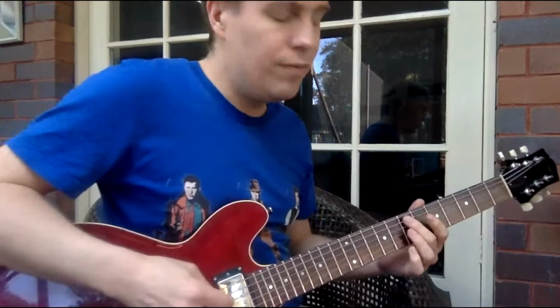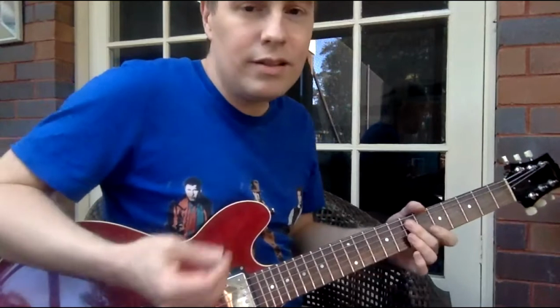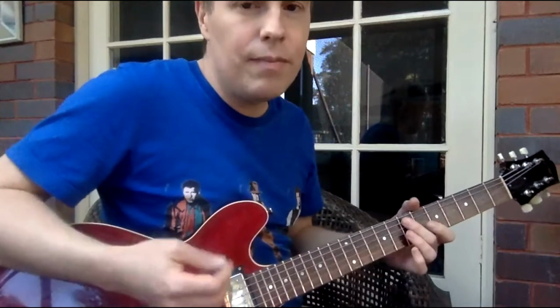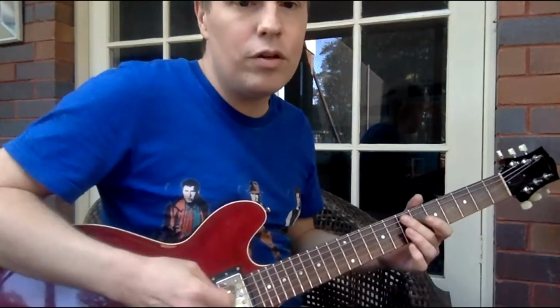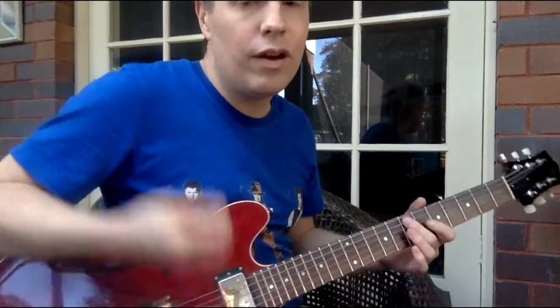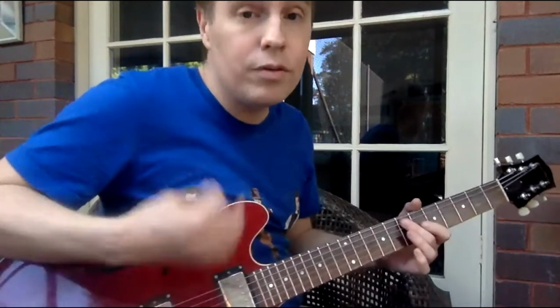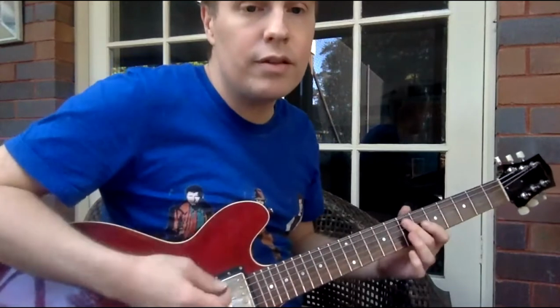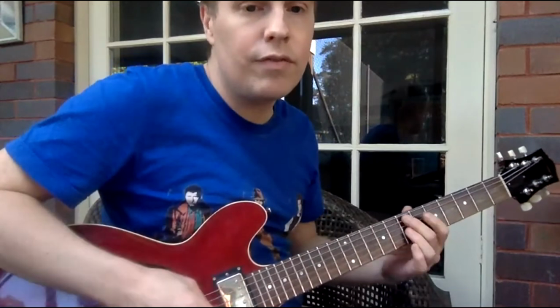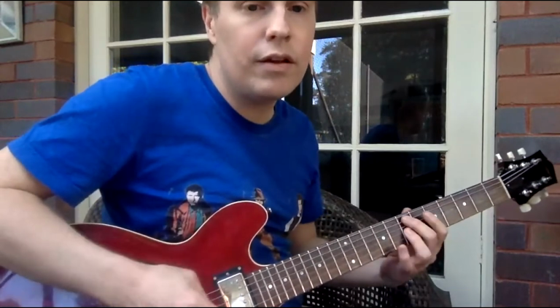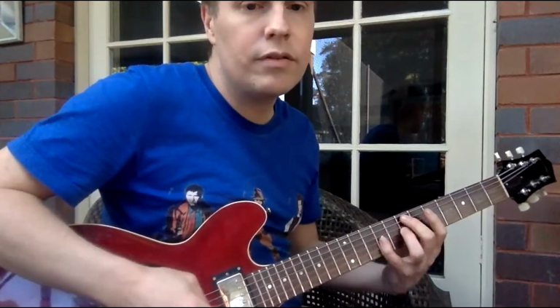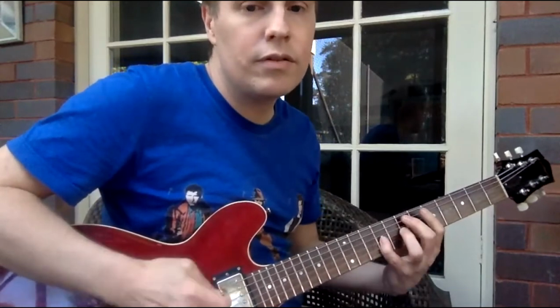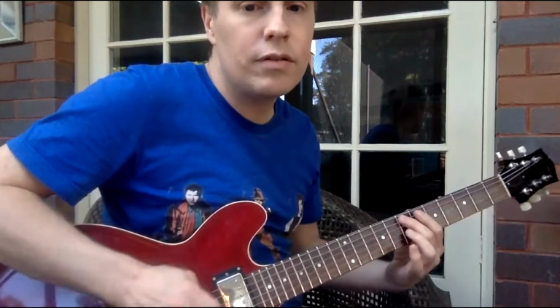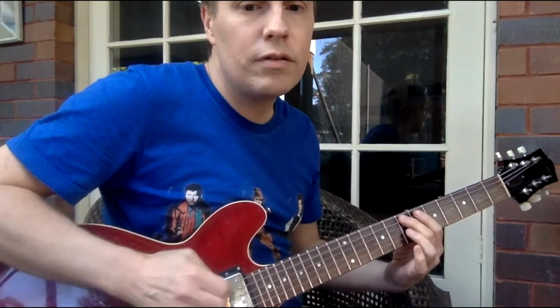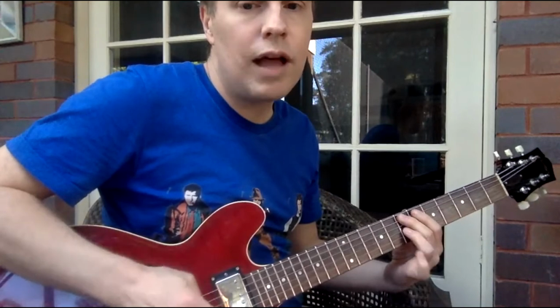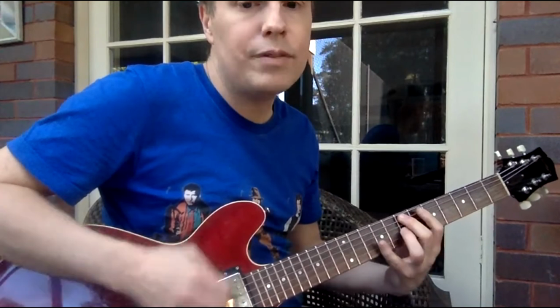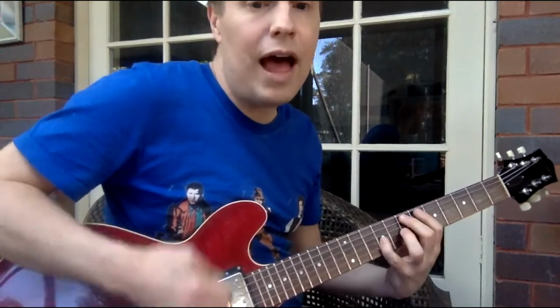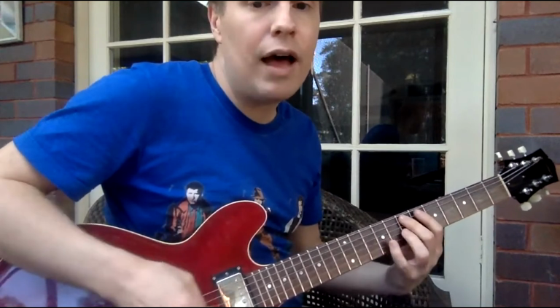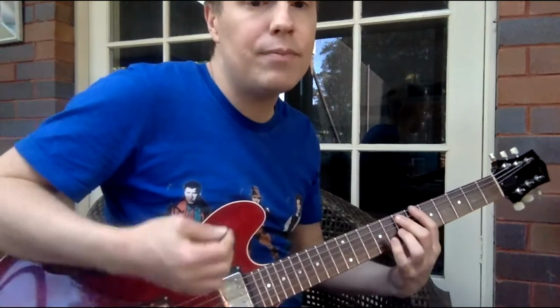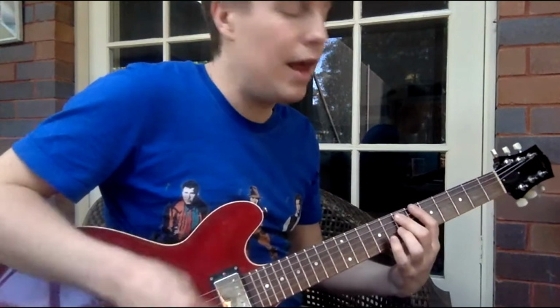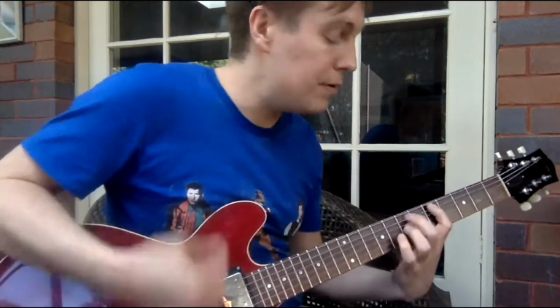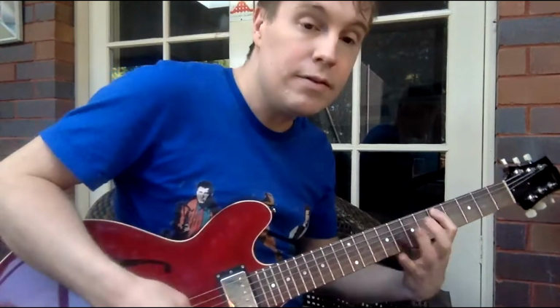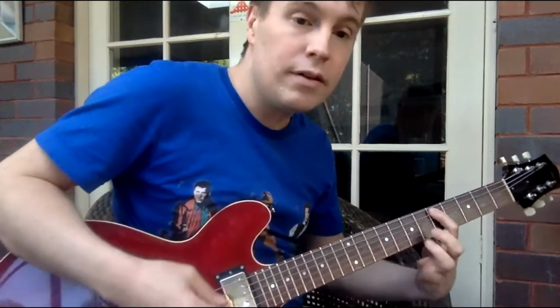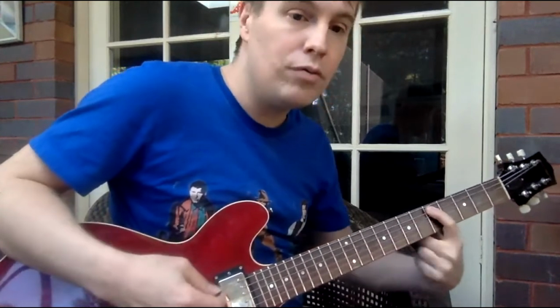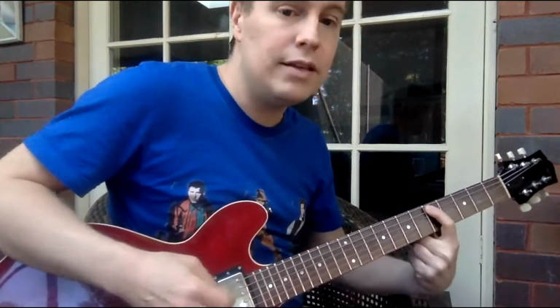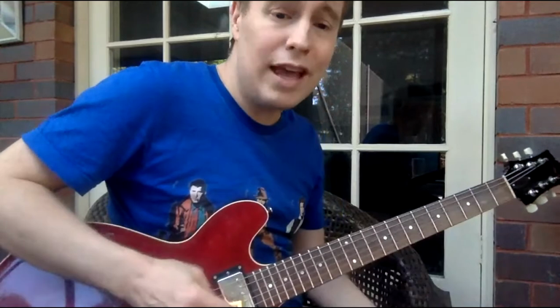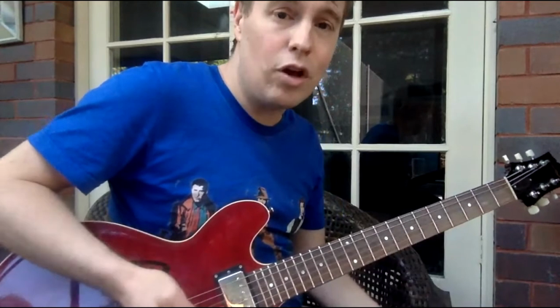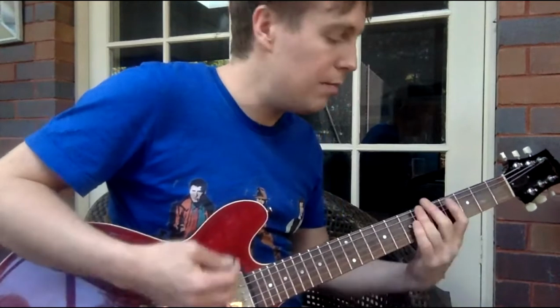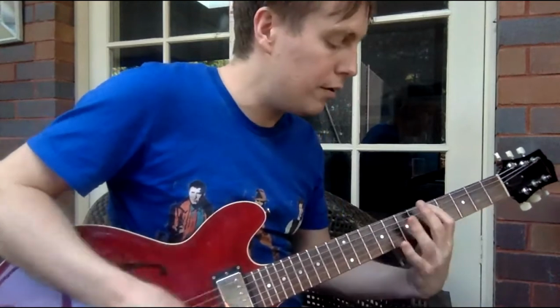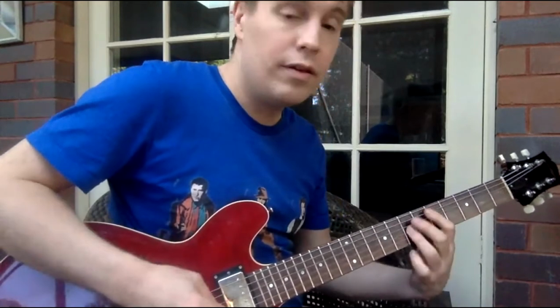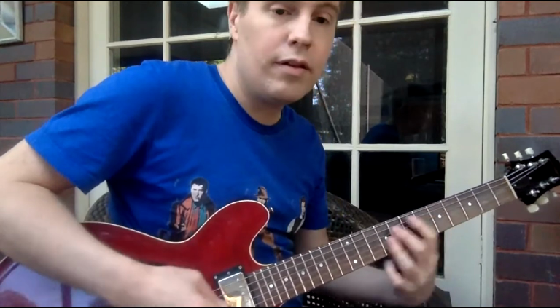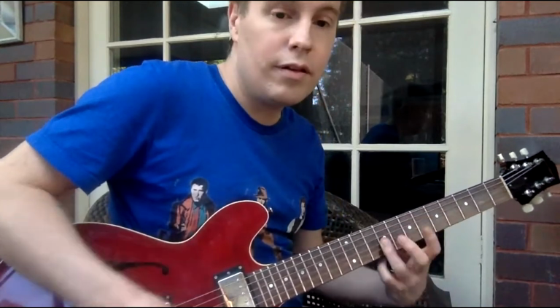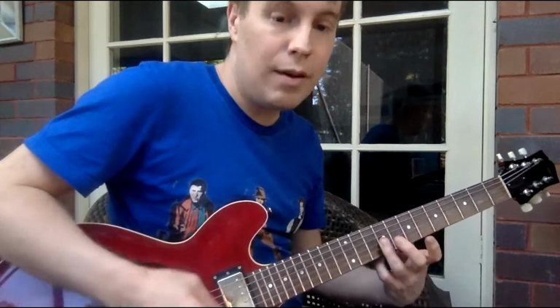It doesn't really matter what you do with the finger. I'm doing second finger: up, down, up, up, down, up. And I'm doing the D there — you can do it as an open D, but I'm going to do it again.